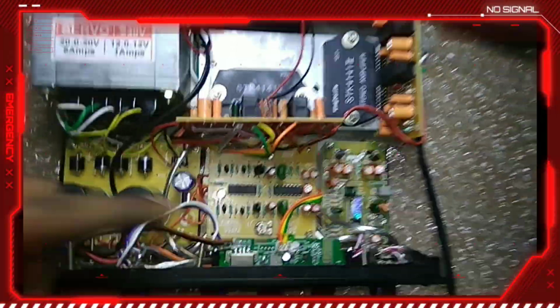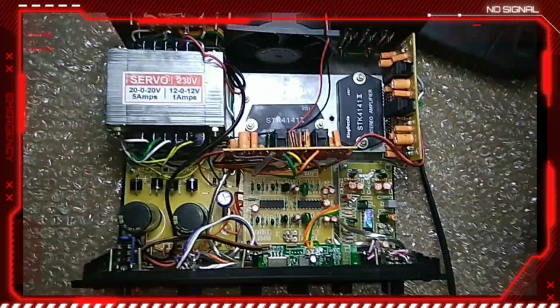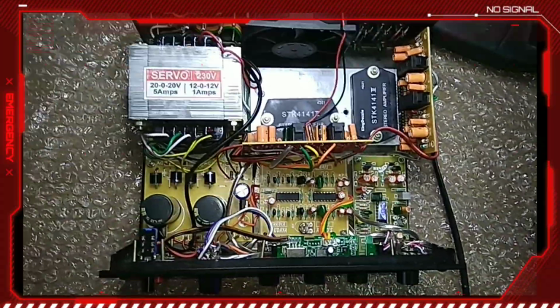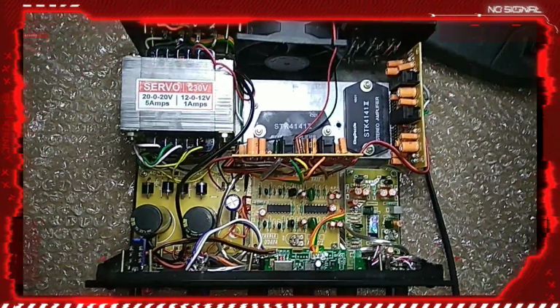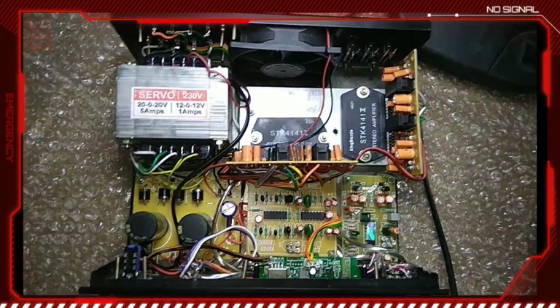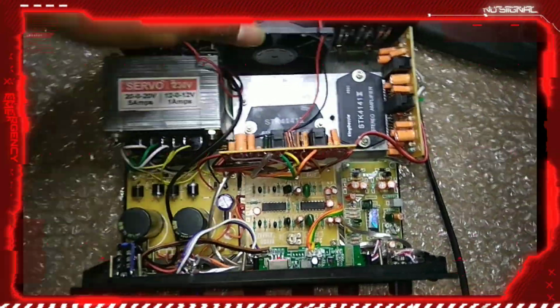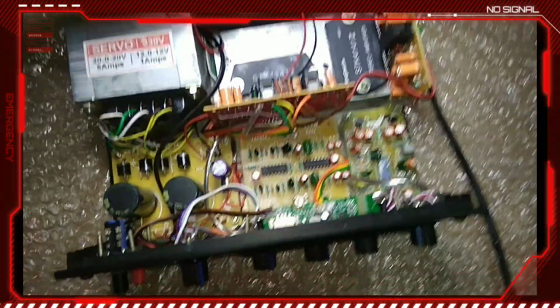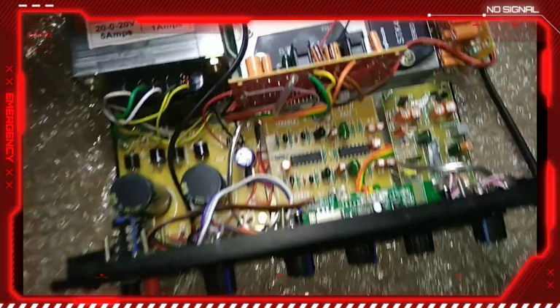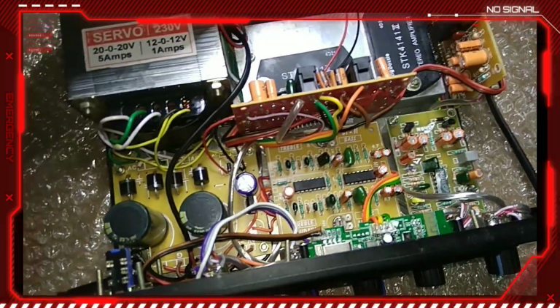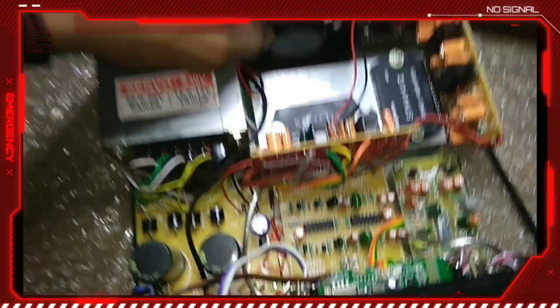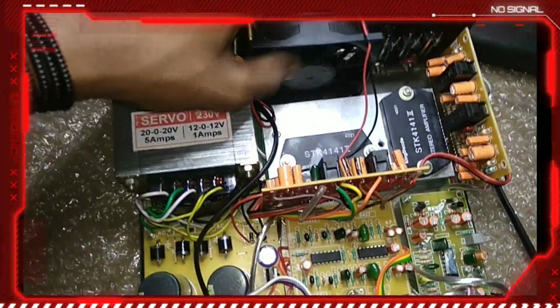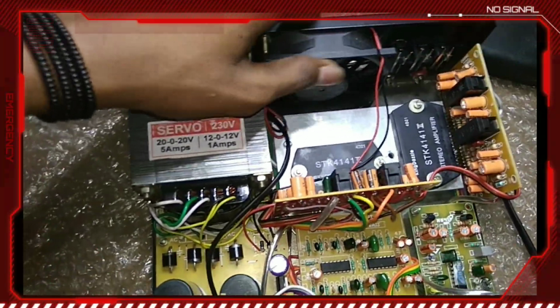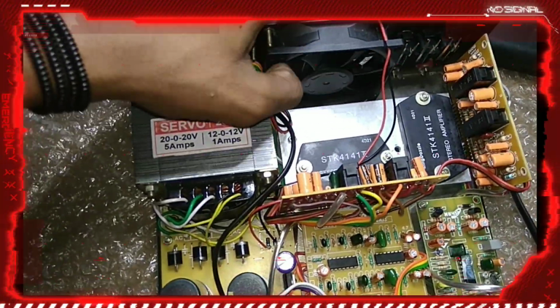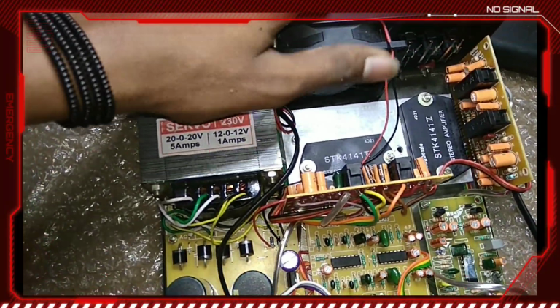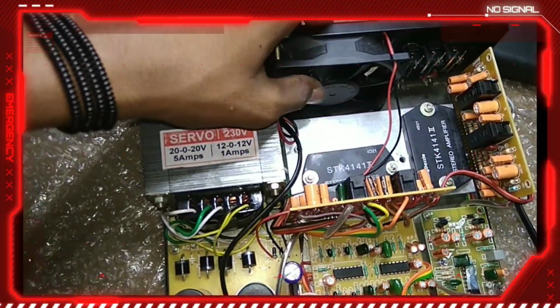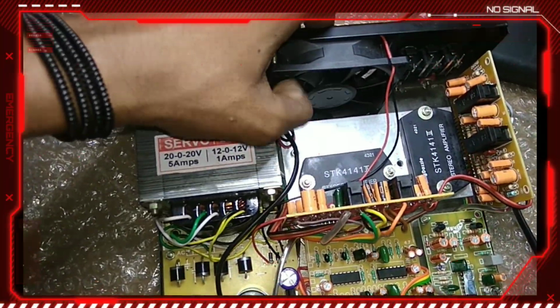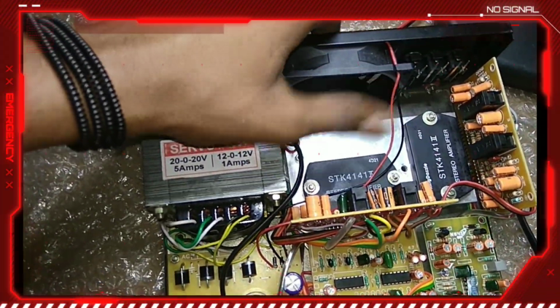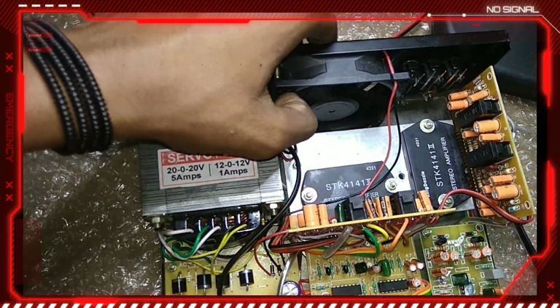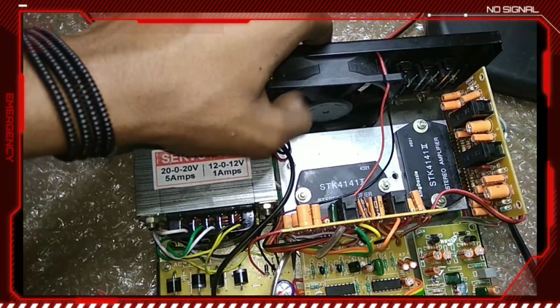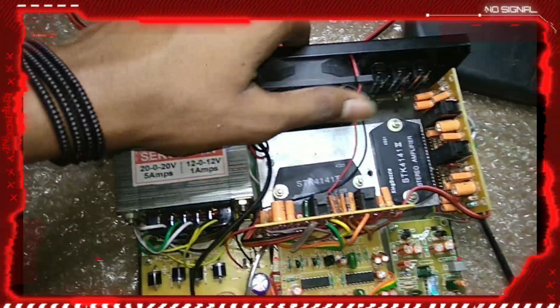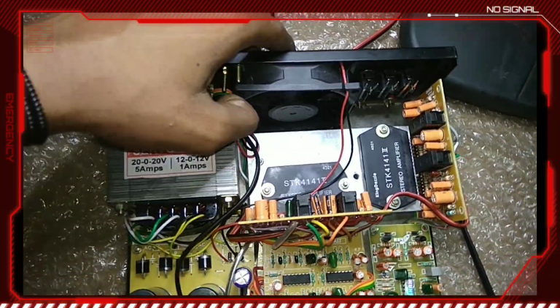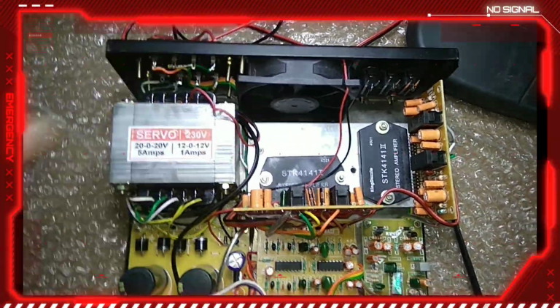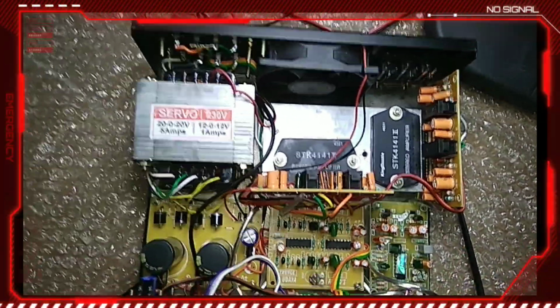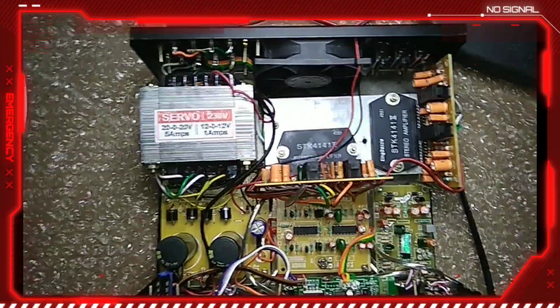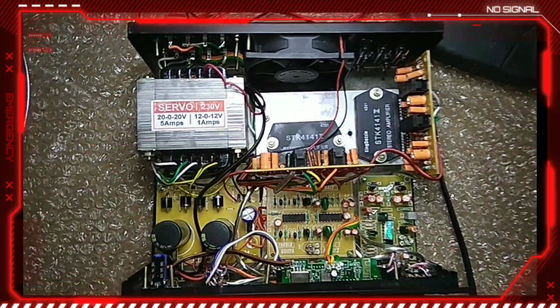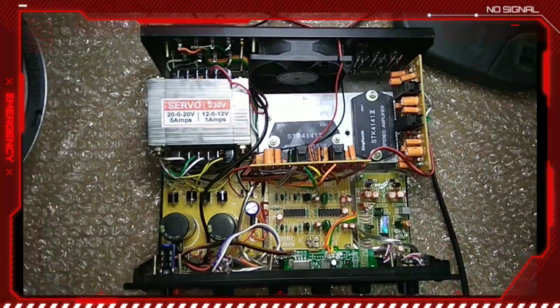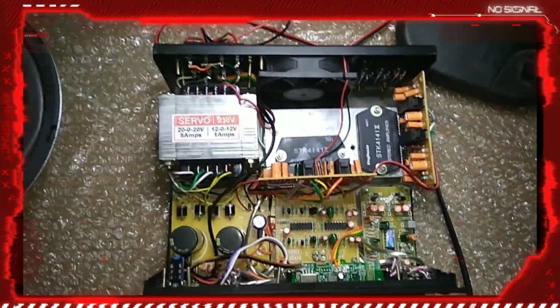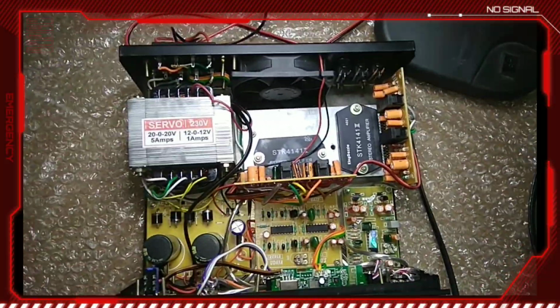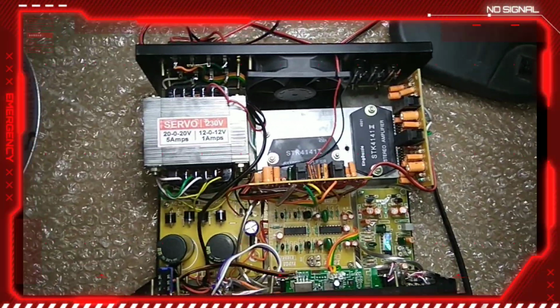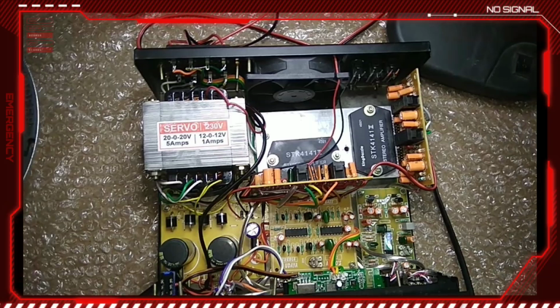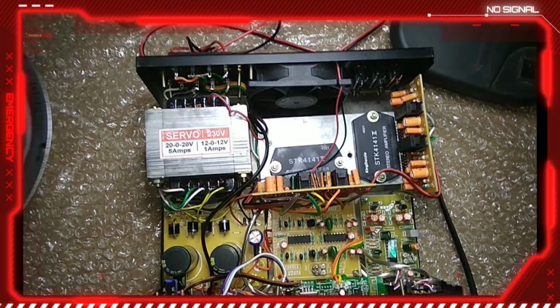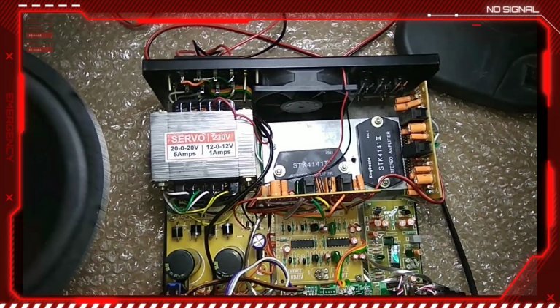This is the DC fan, this is the motor fan, this is the audio test, this is the power supply.